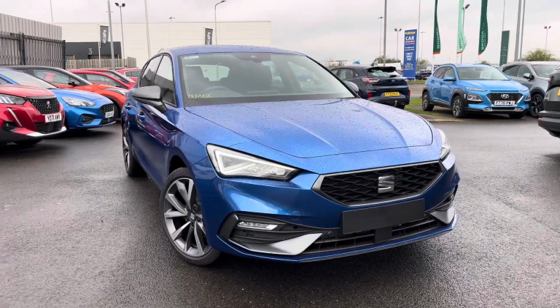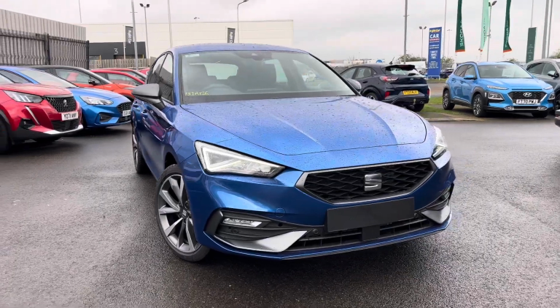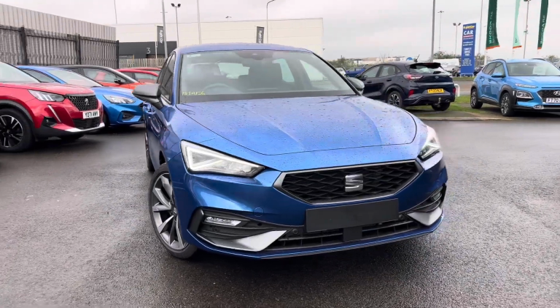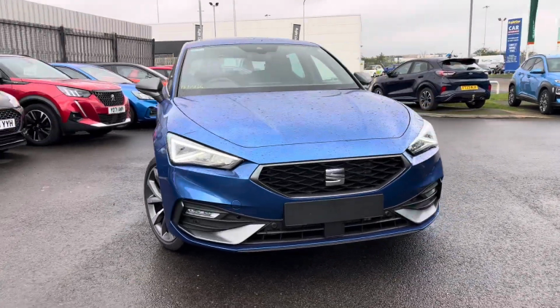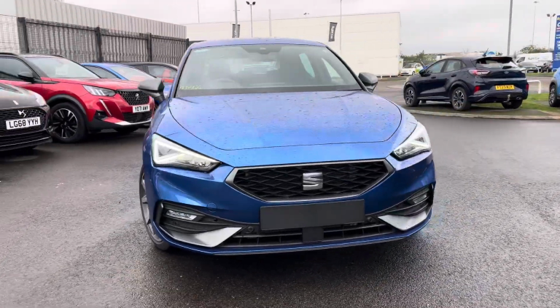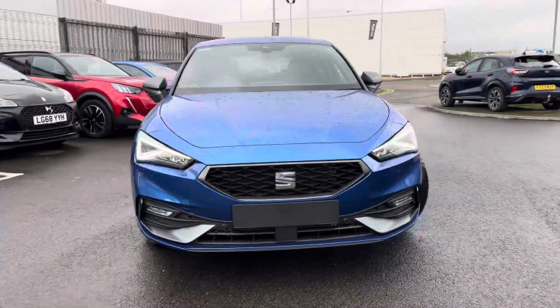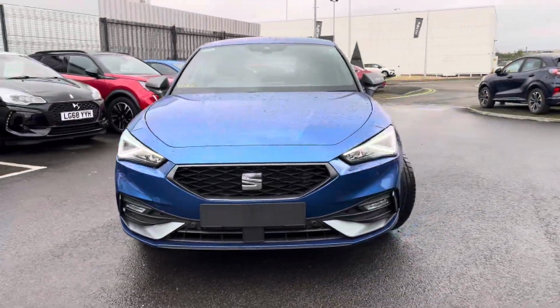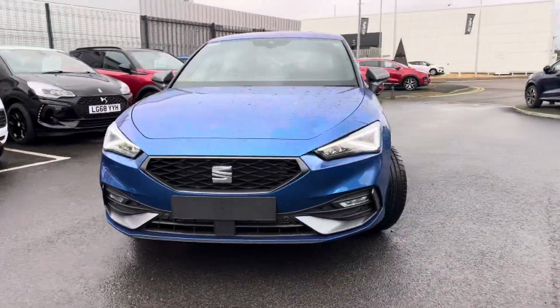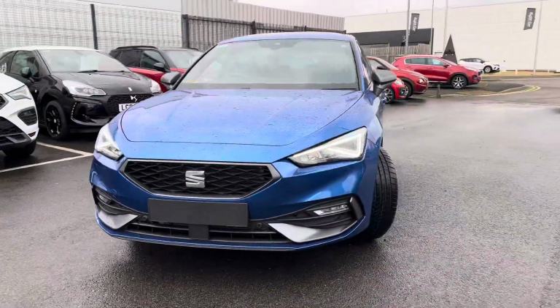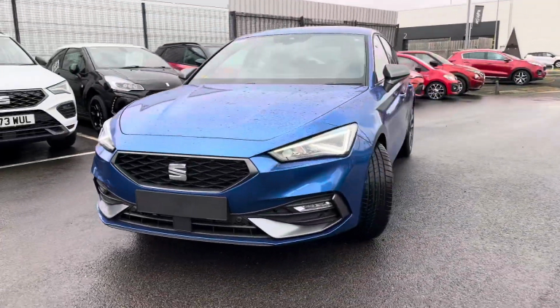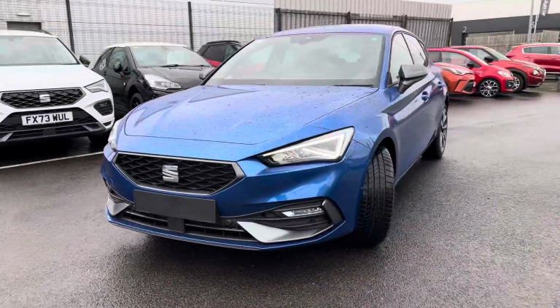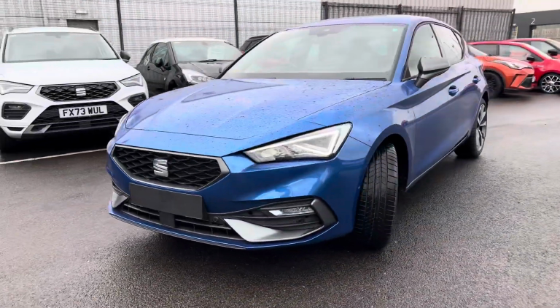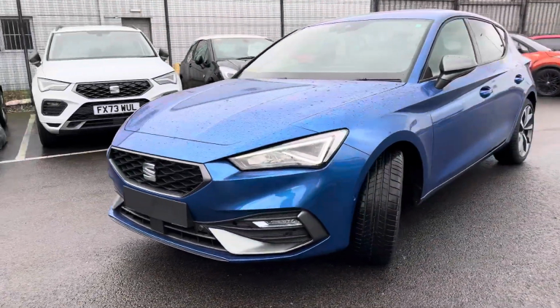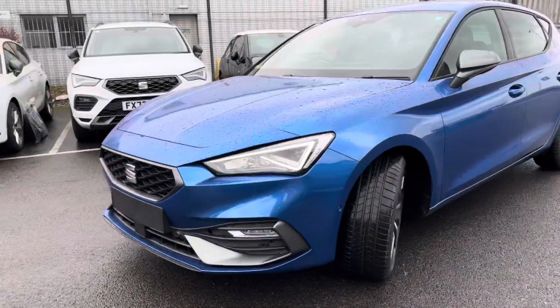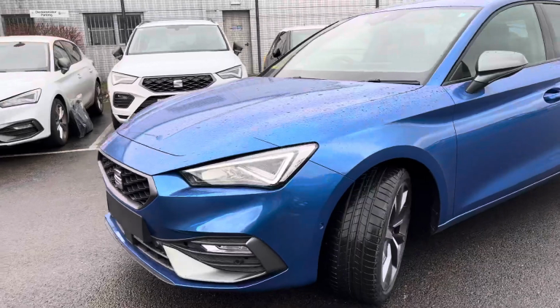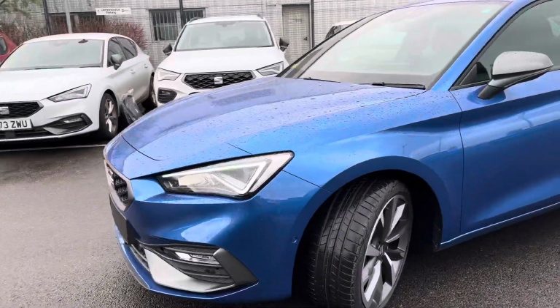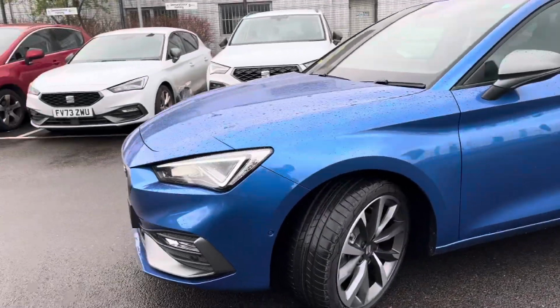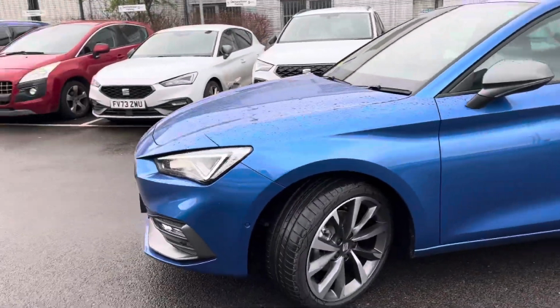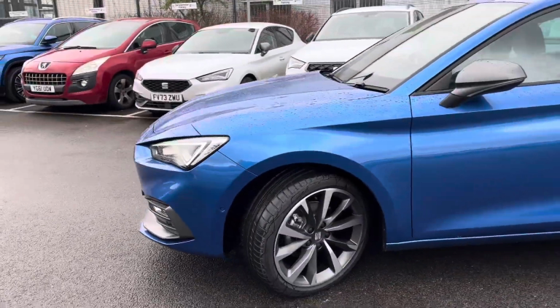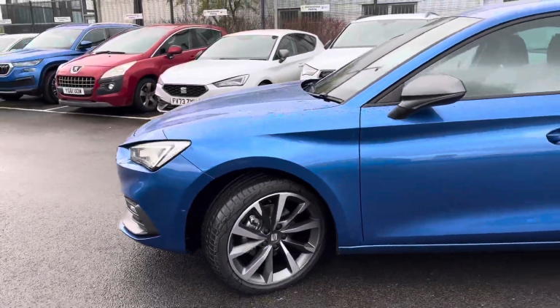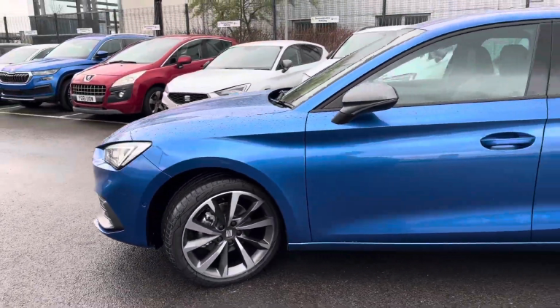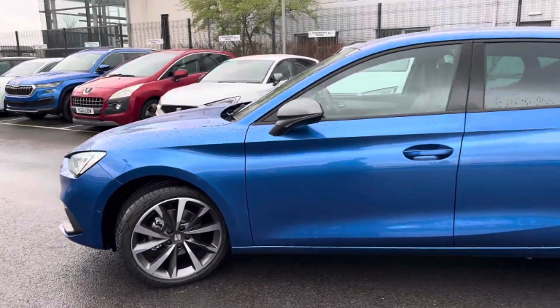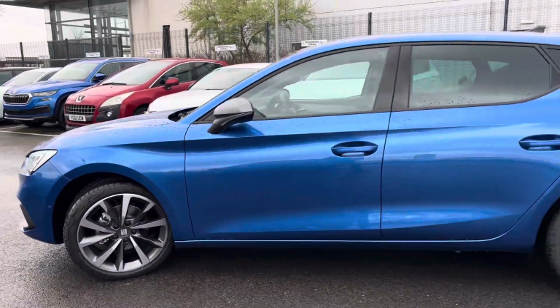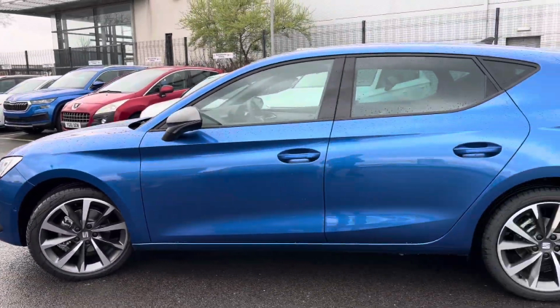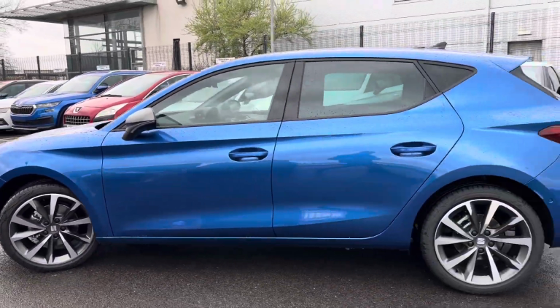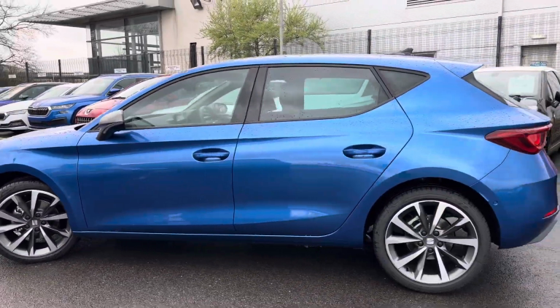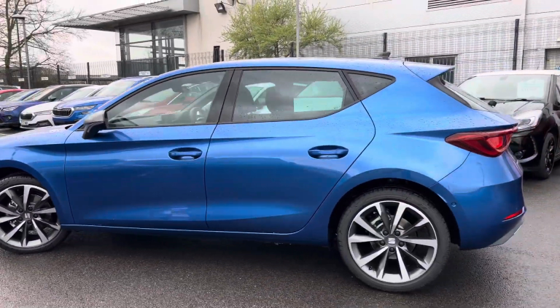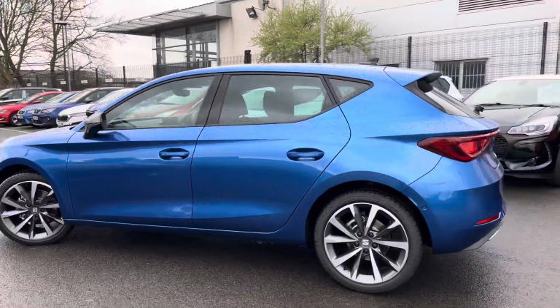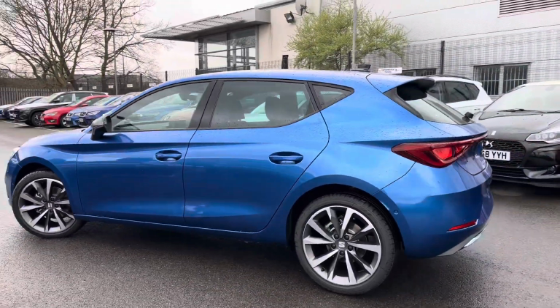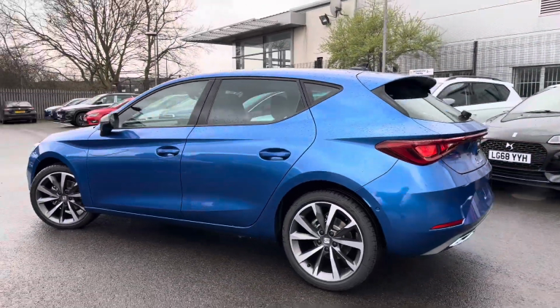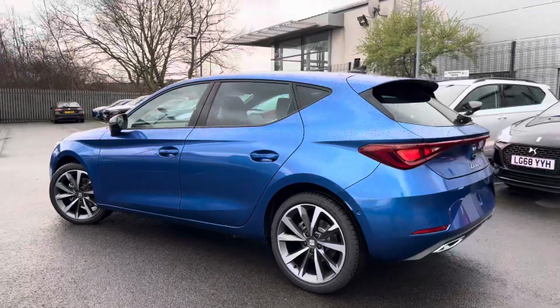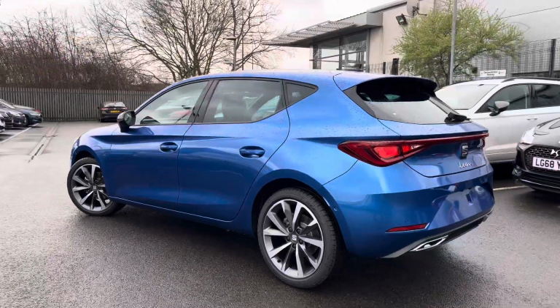Hi, welcome to the MQ set in Grimsby. My name is Ashley and today I'm showing you around this brand new Leon FR Sport. It's finished in sapphire blue metallic and has 18-inch diamond cut alloy wheels.